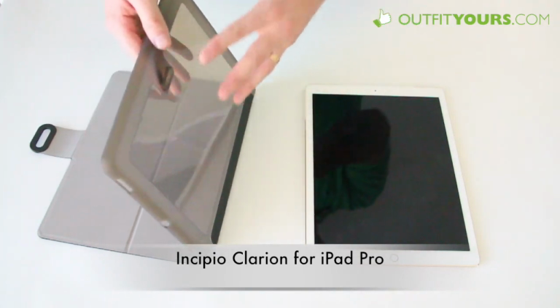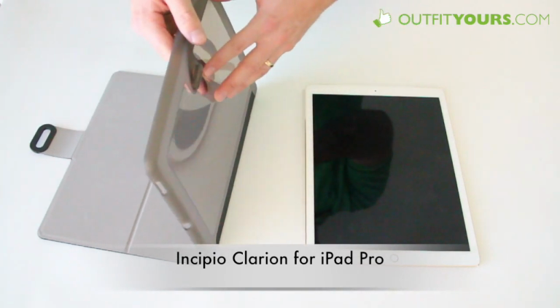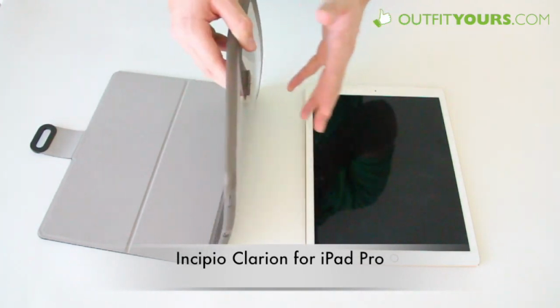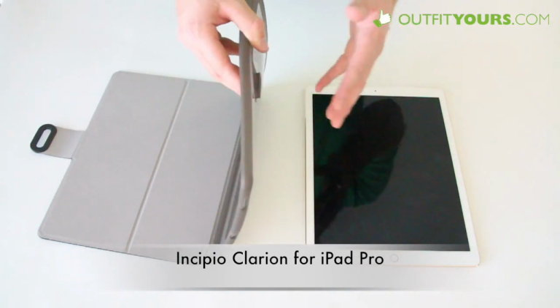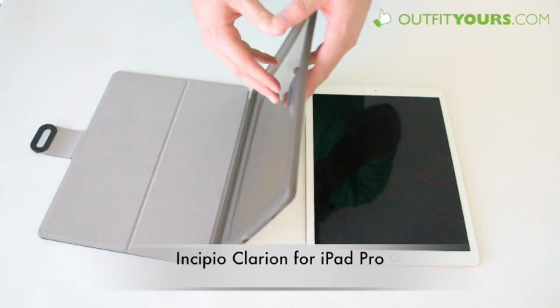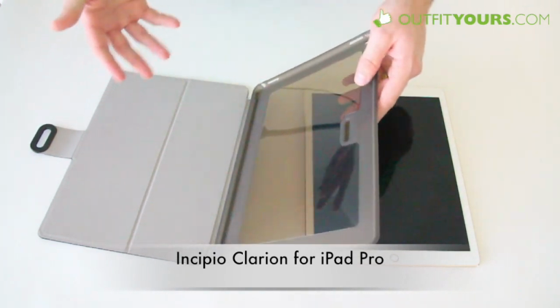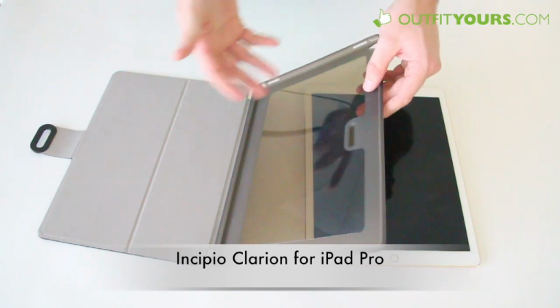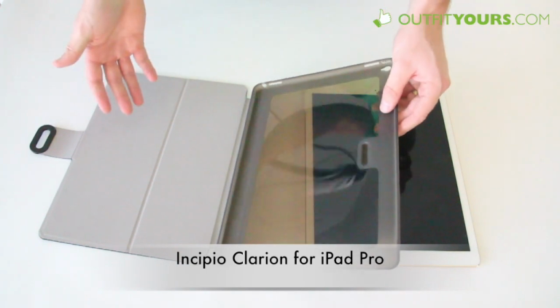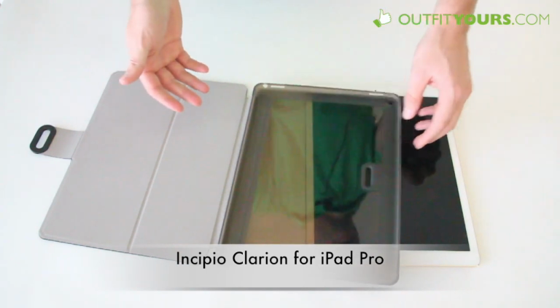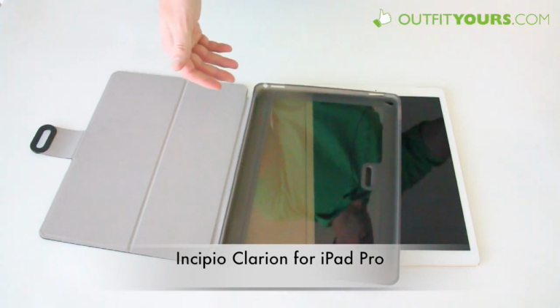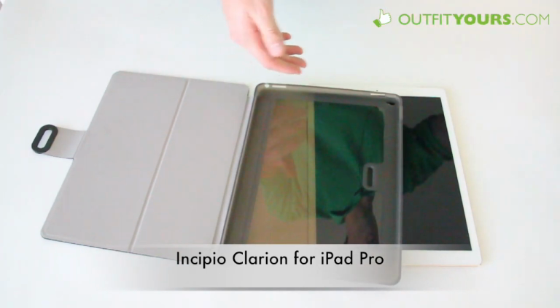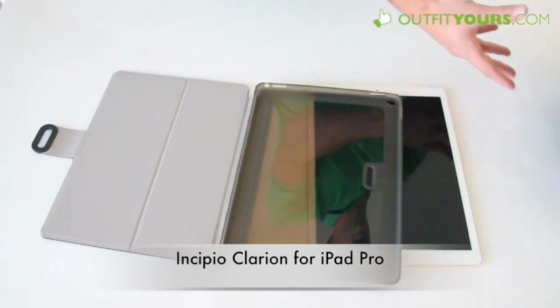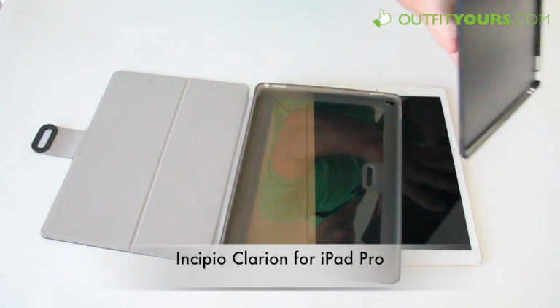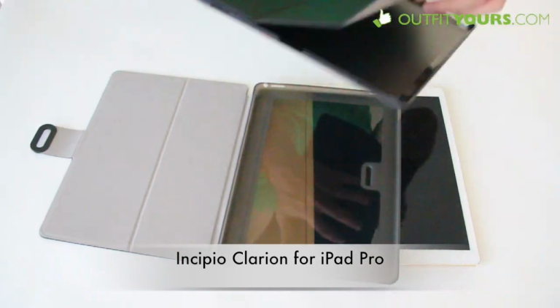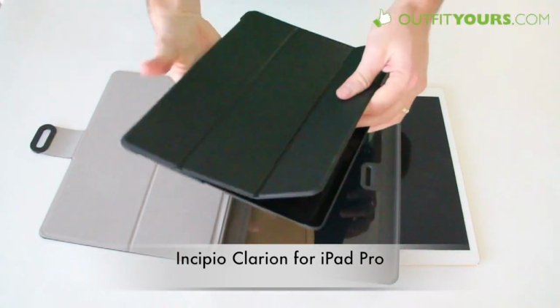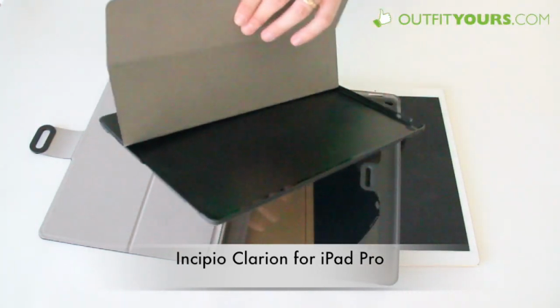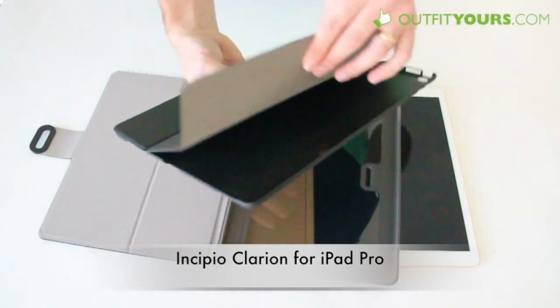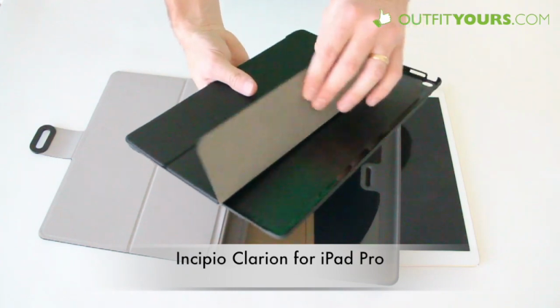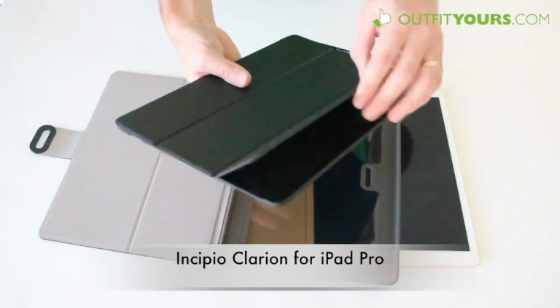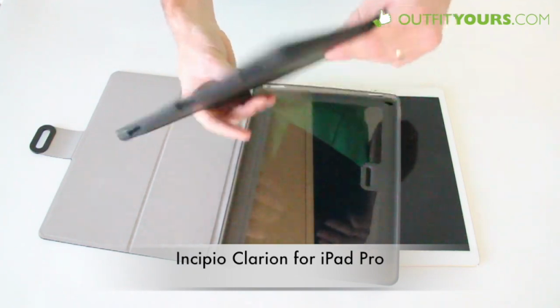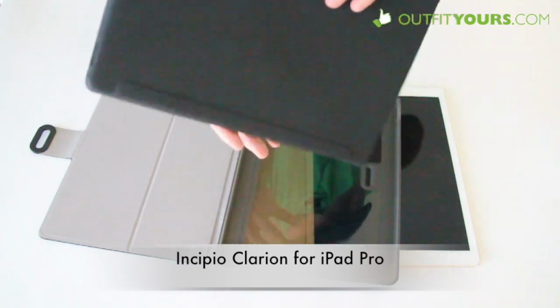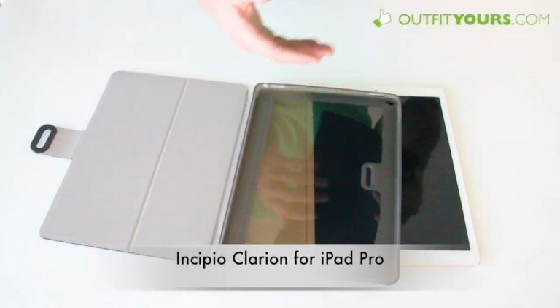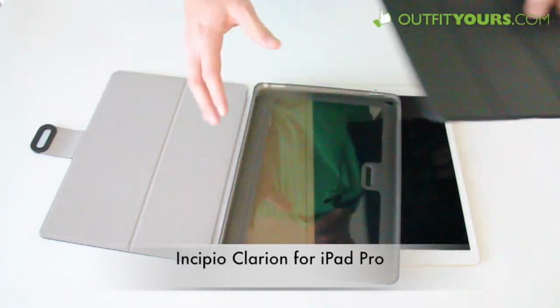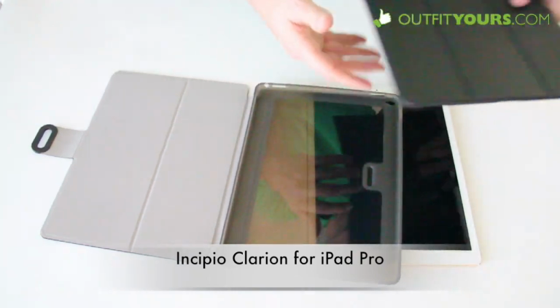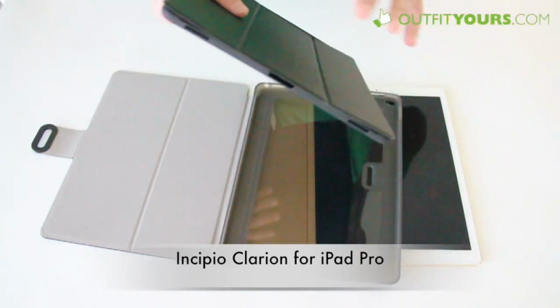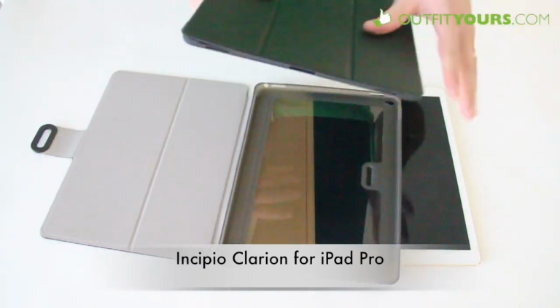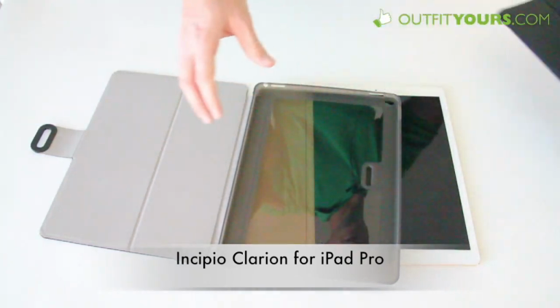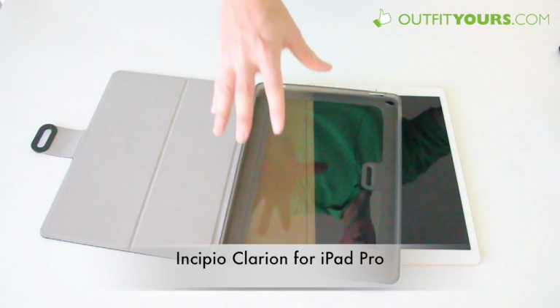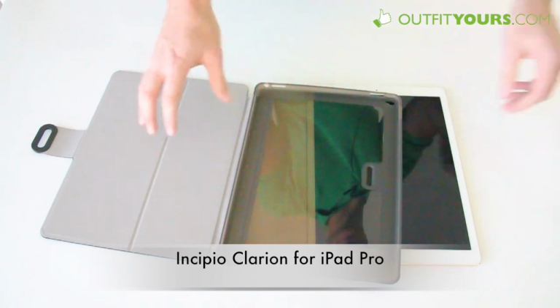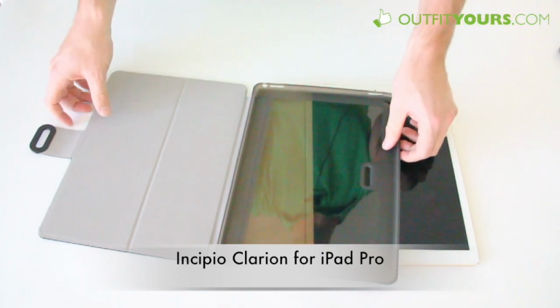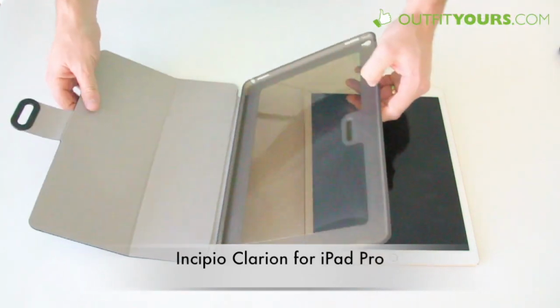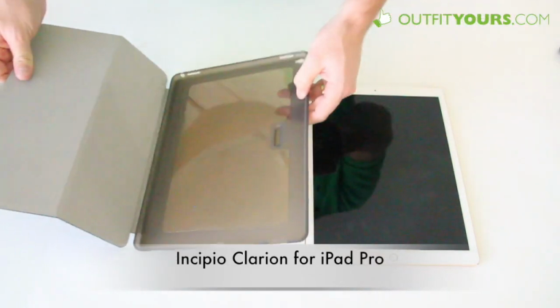That would be the main reason I would buy this case. If you're just looking for a general iPad case and want something a little bit slimmer — for example, the Jive Slim — I would say go with the slimmer ones. But if you're set on protection, this is a pretty good option.